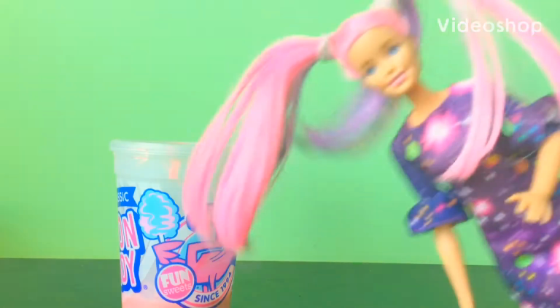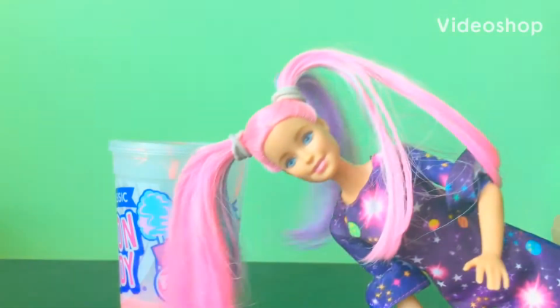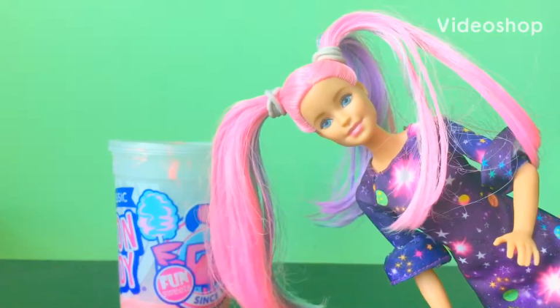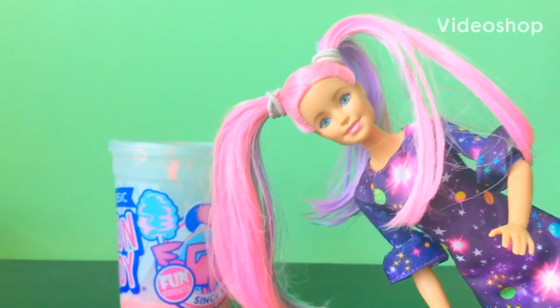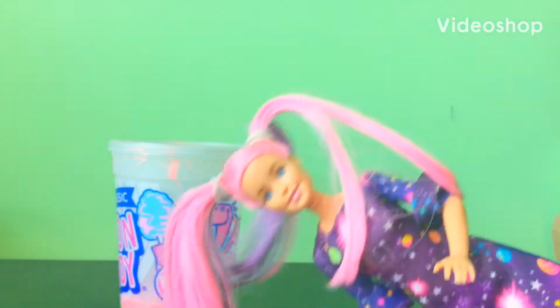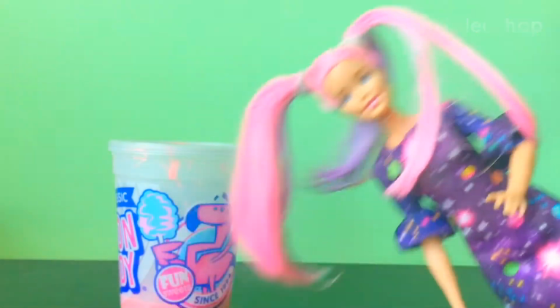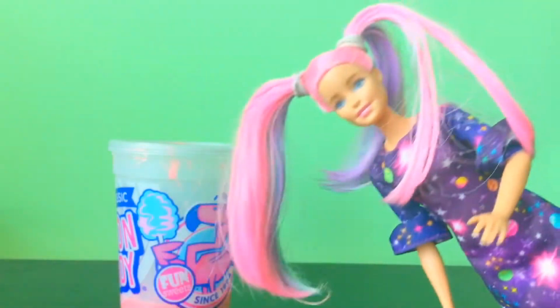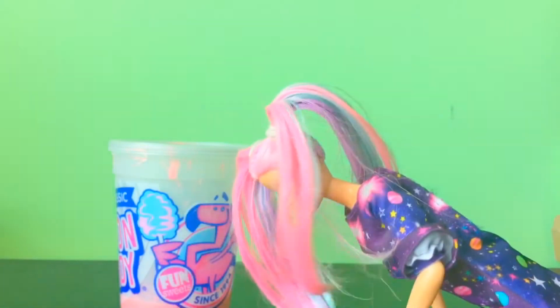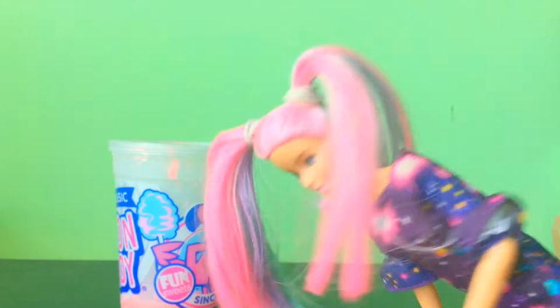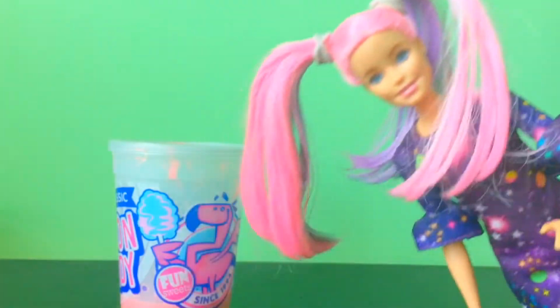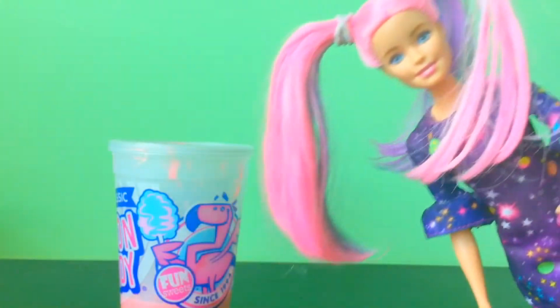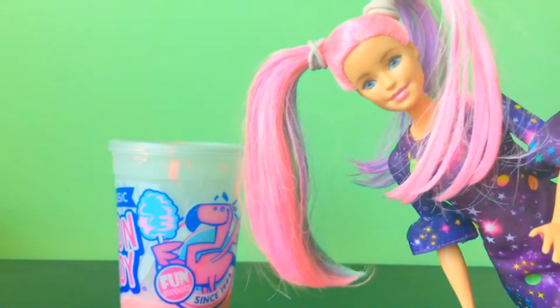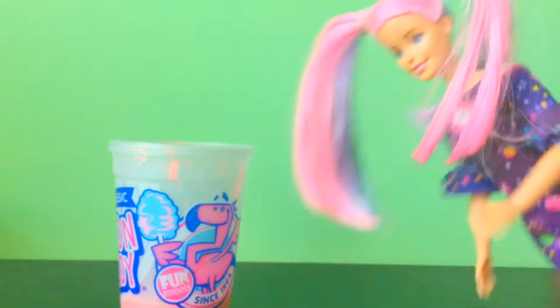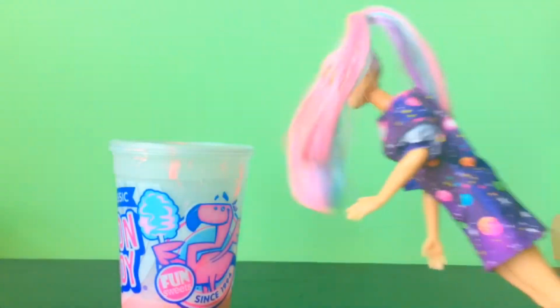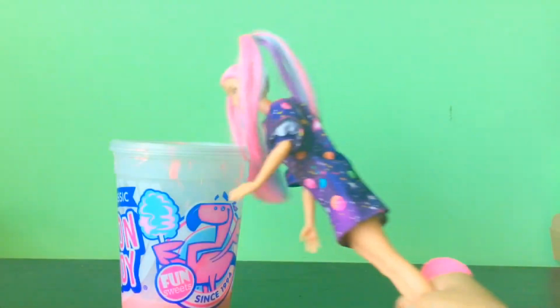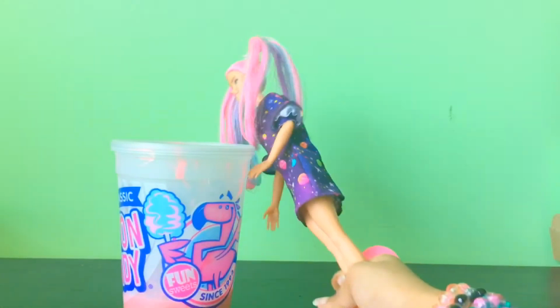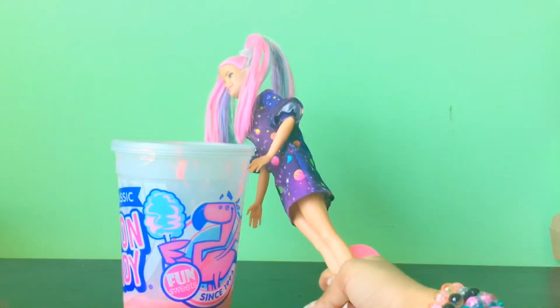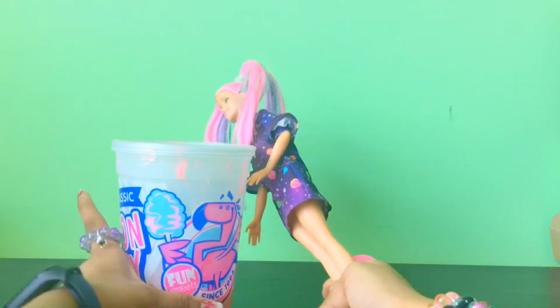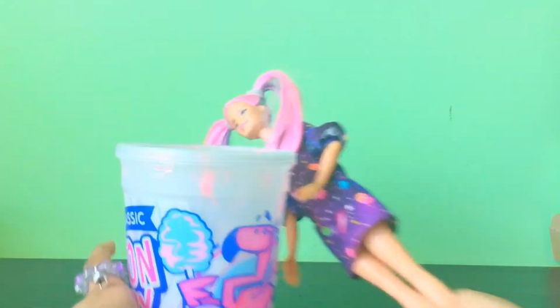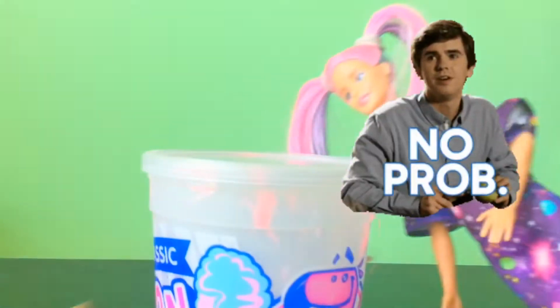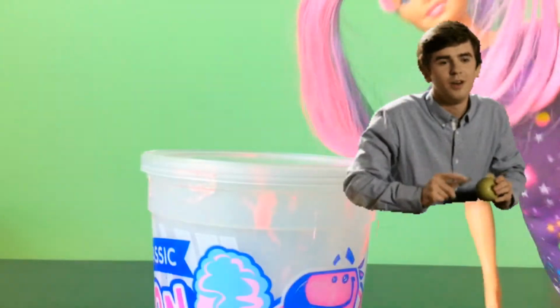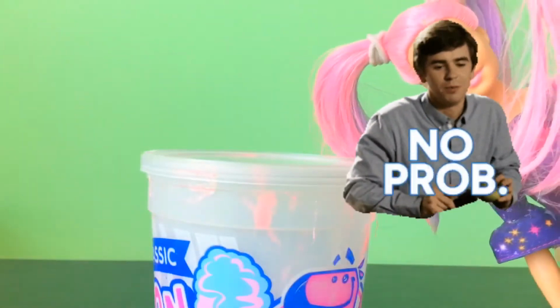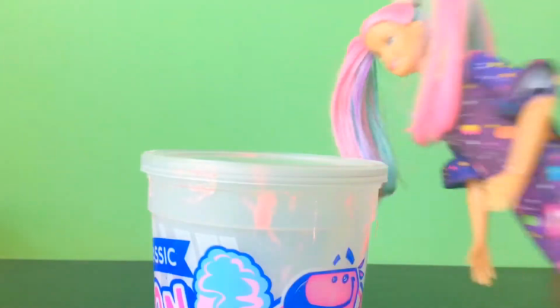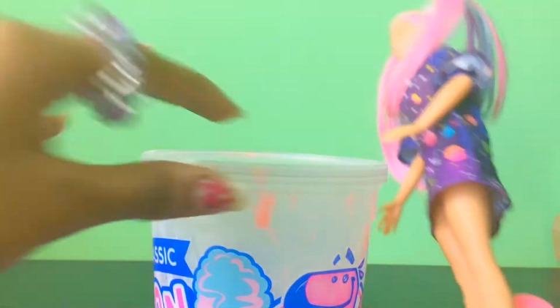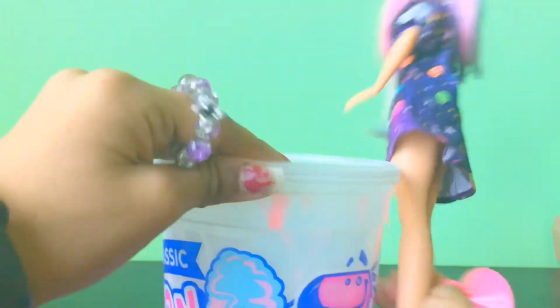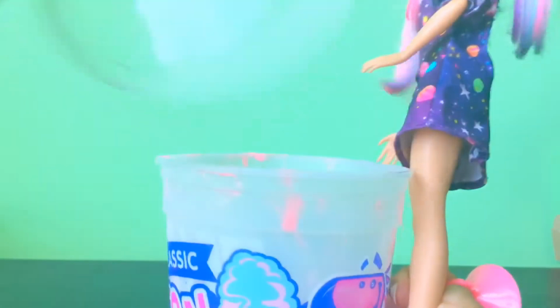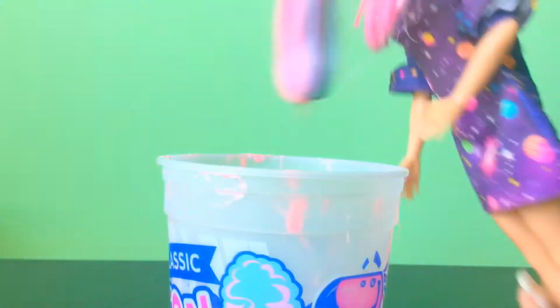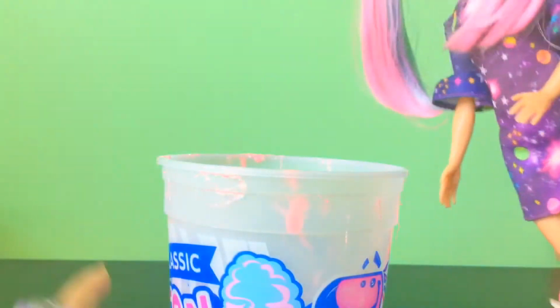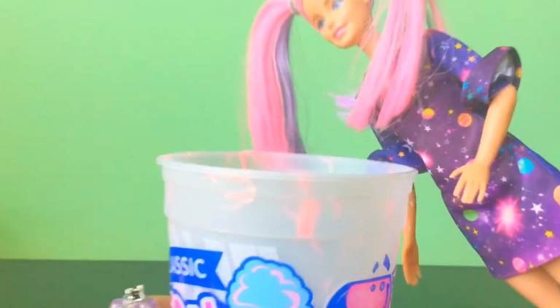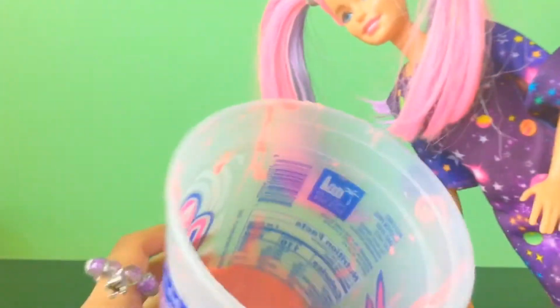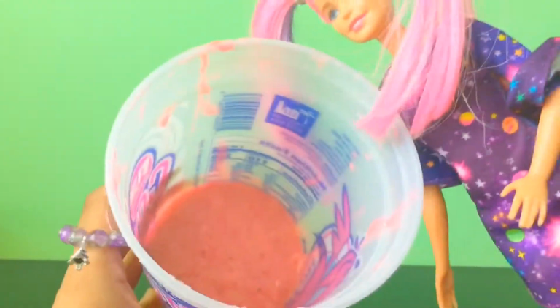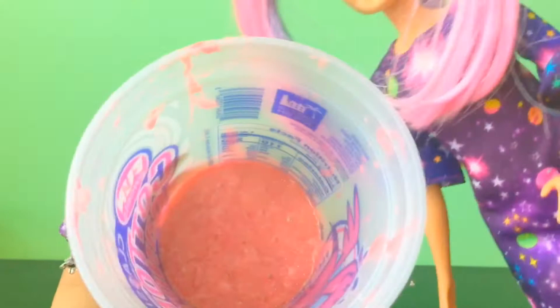Hello everyone! I am going to touch the stickiest slime I've made. So this is the slime I've made and it's sticky. I'm going to open it. Okay, let's take a look at it.